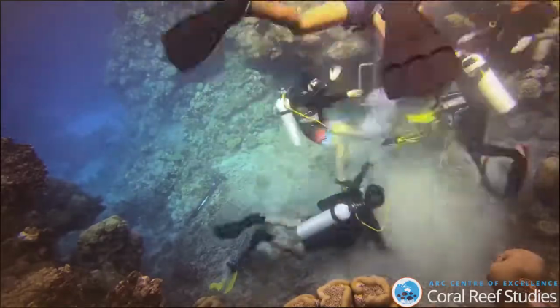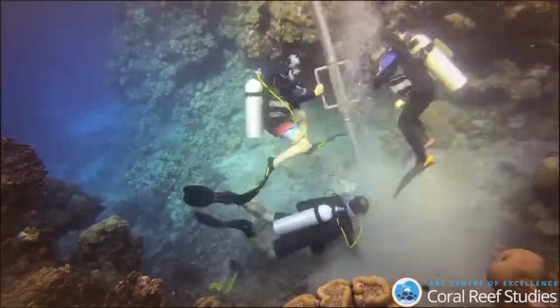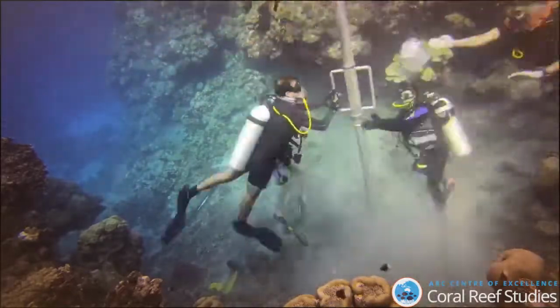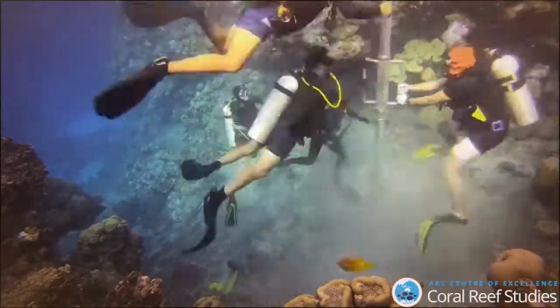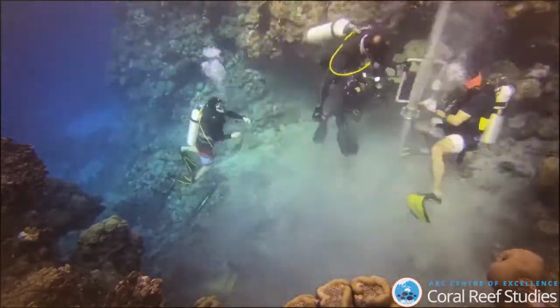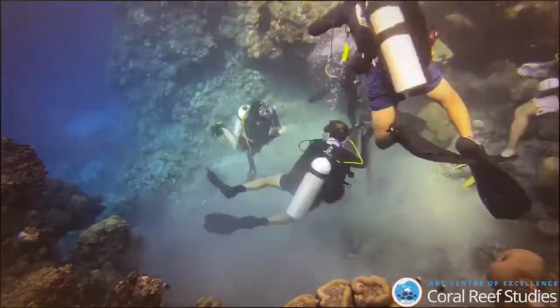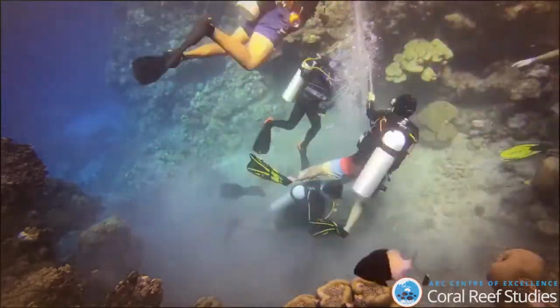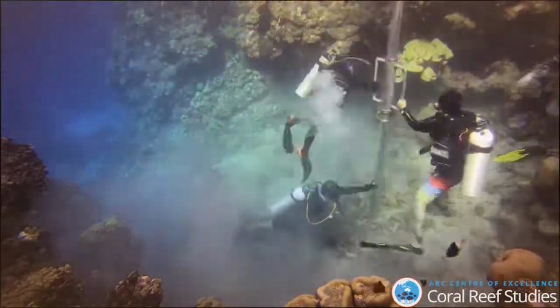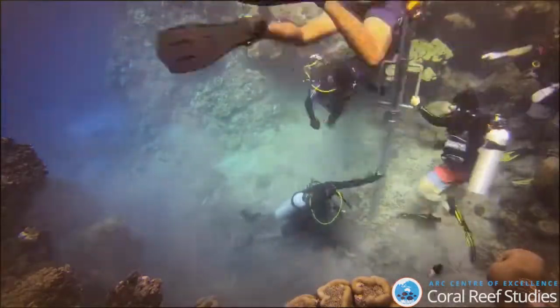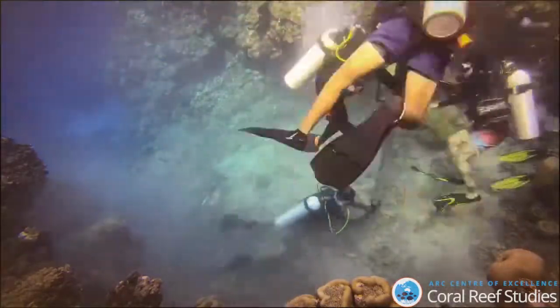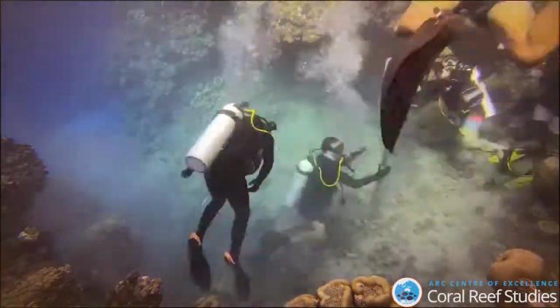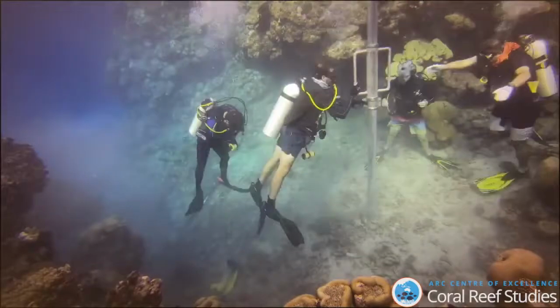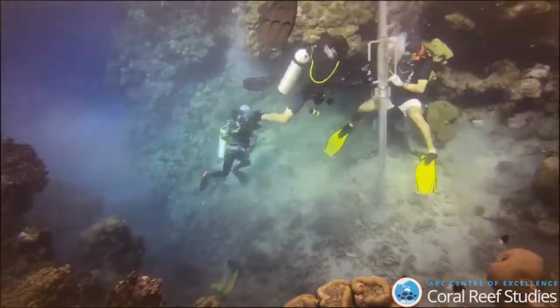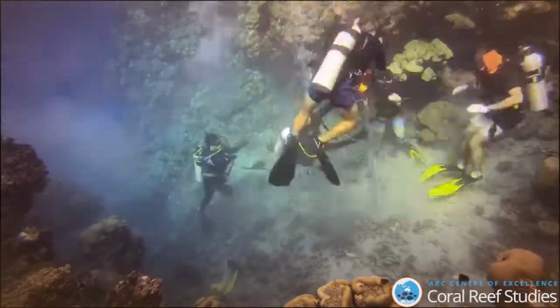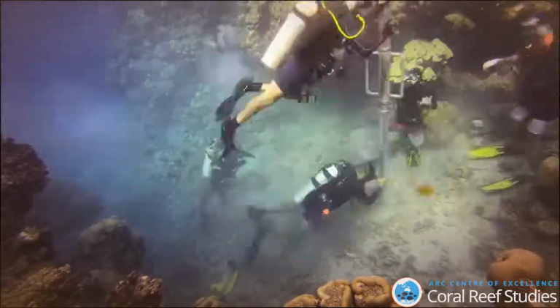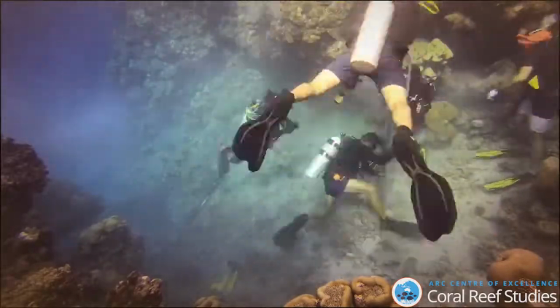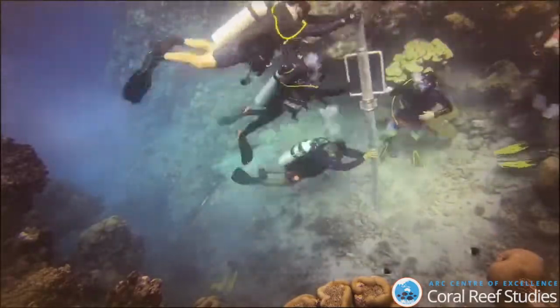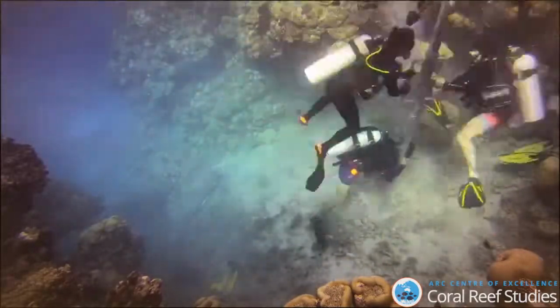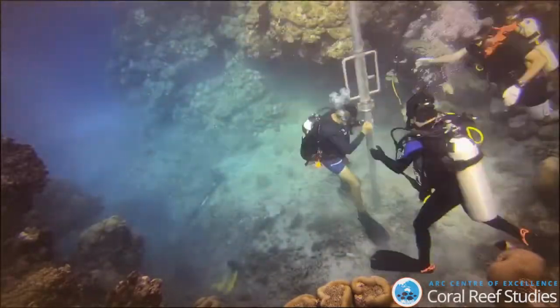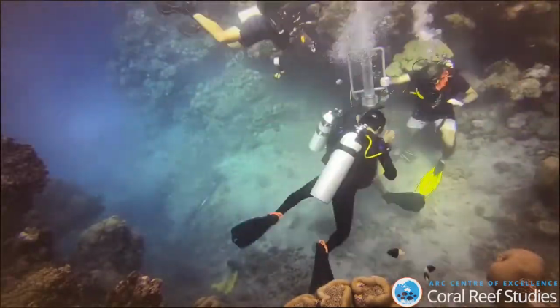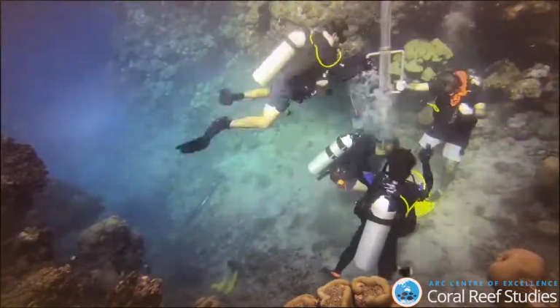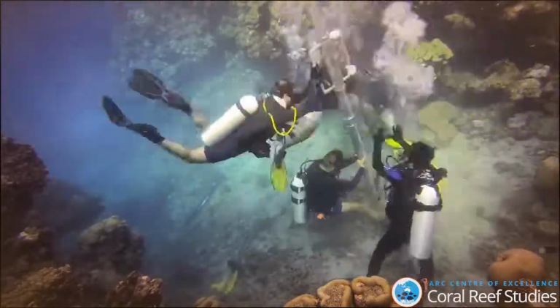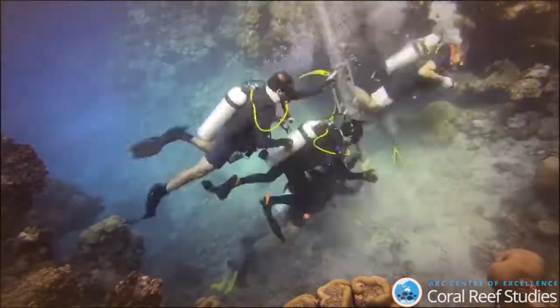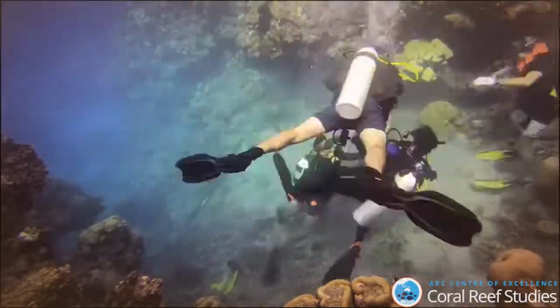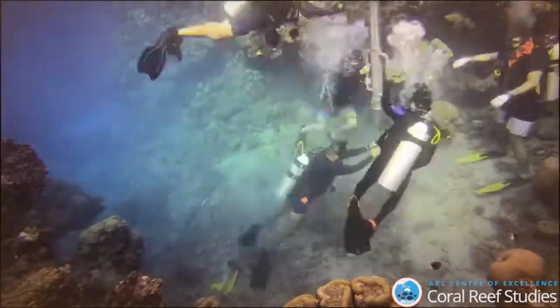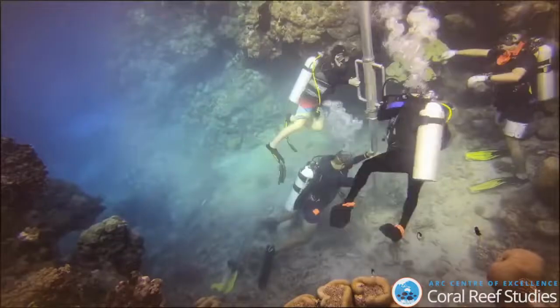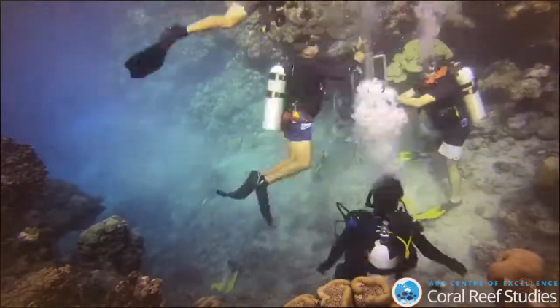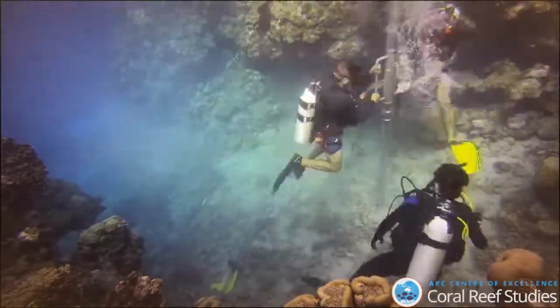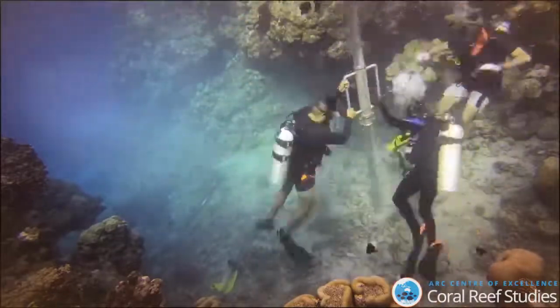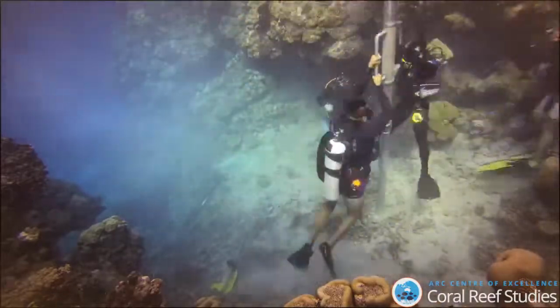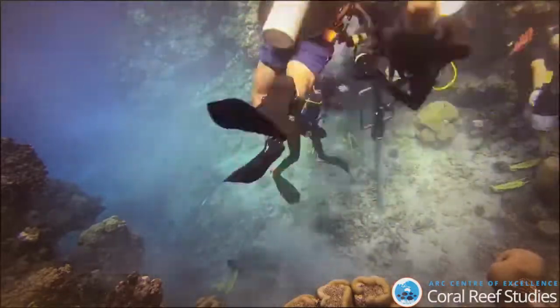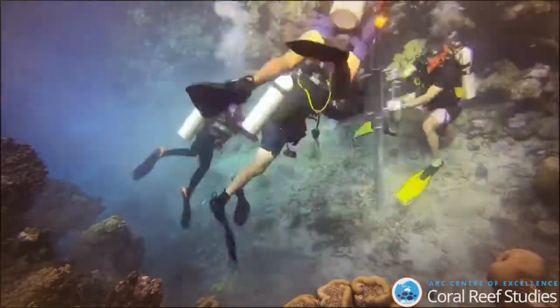For my thesis, we're trying to understand coral community composition over time, and one of the best ways to understand in-situ coral communities is to use a technique called percussion coring.